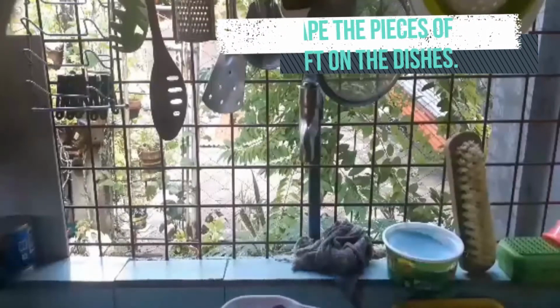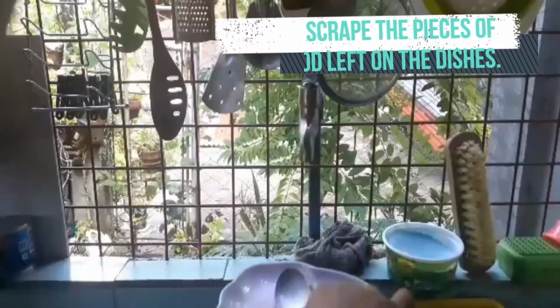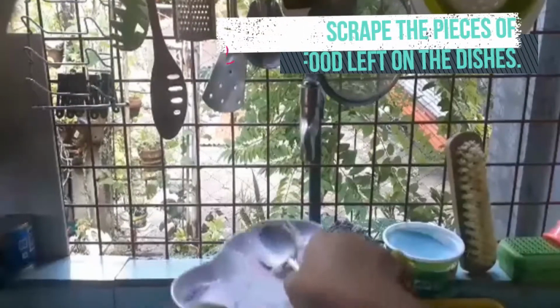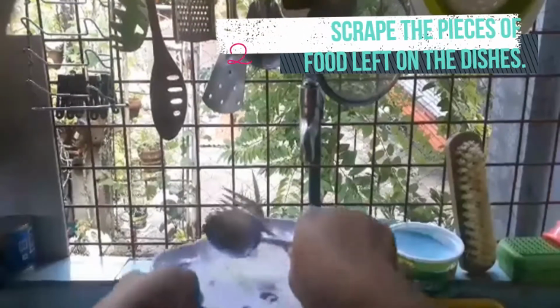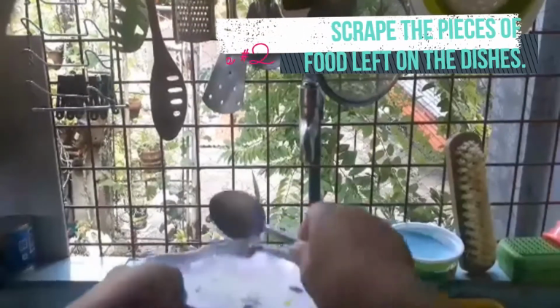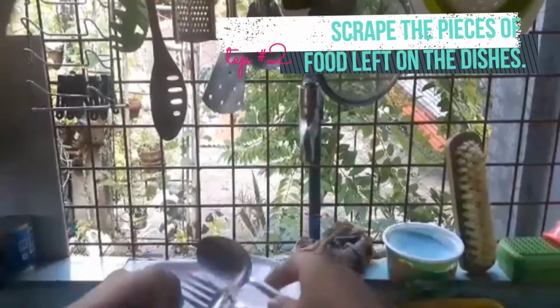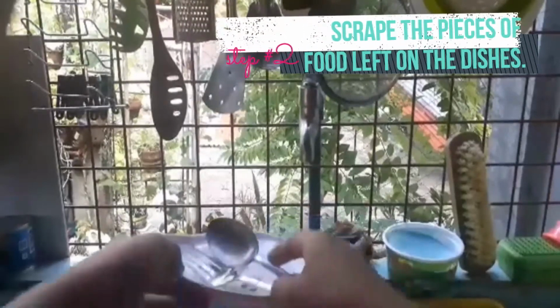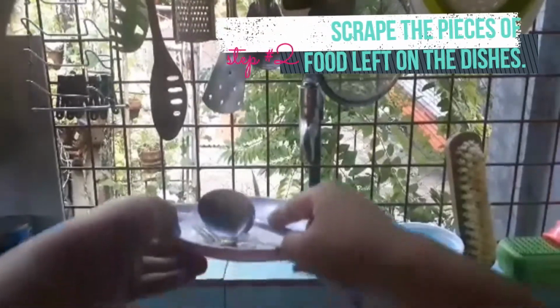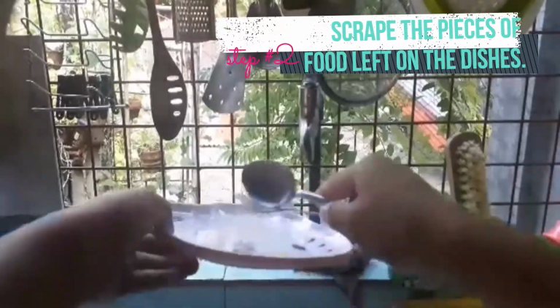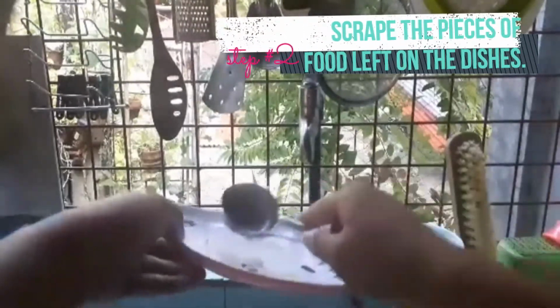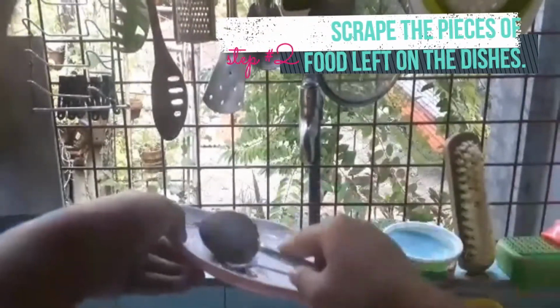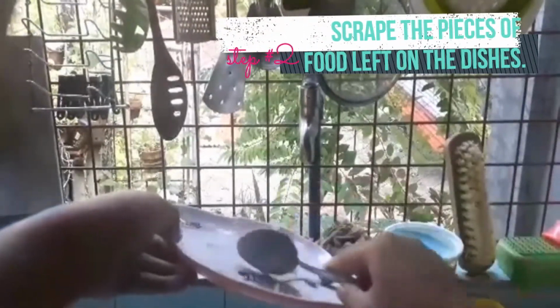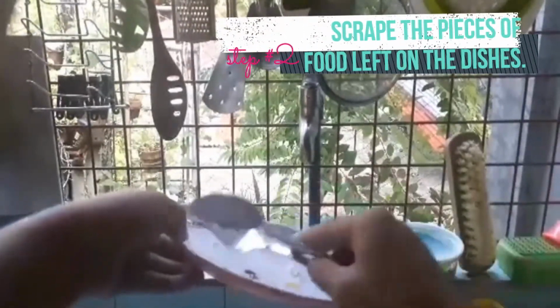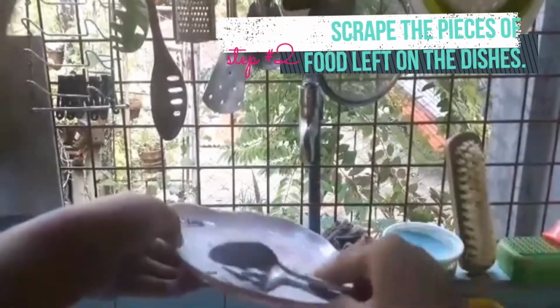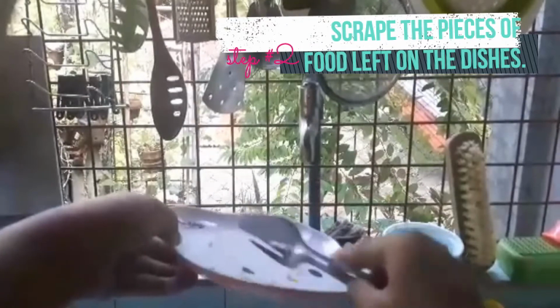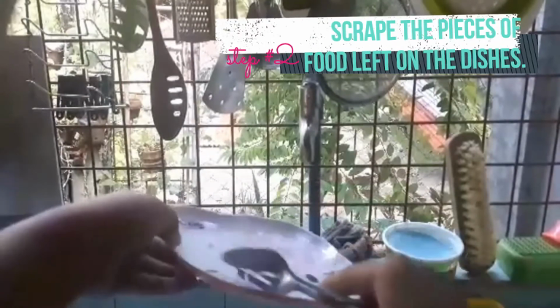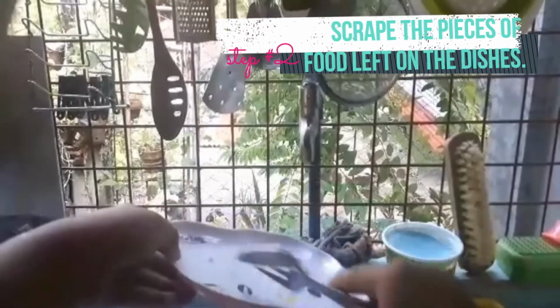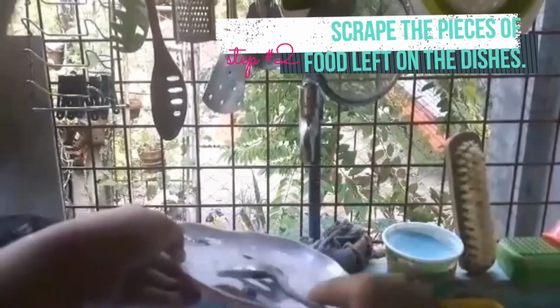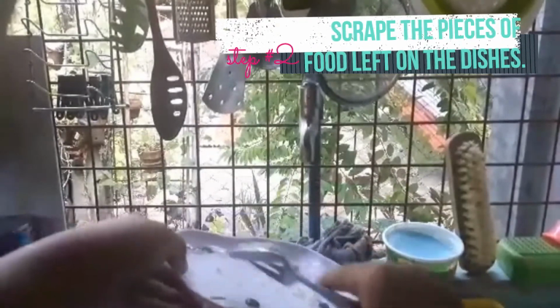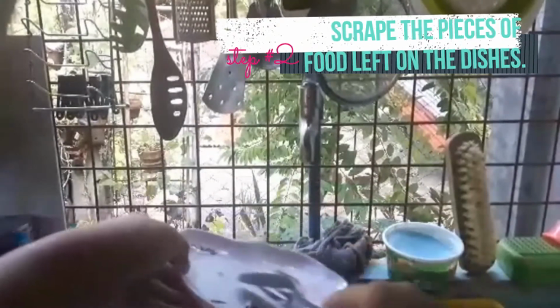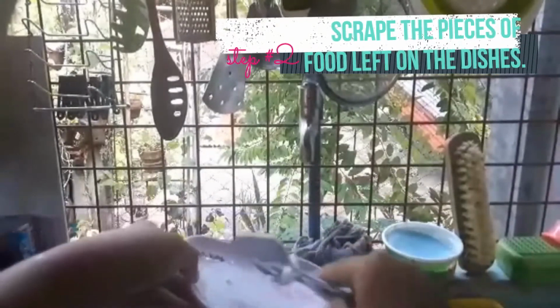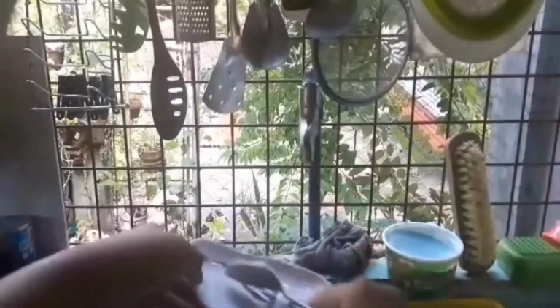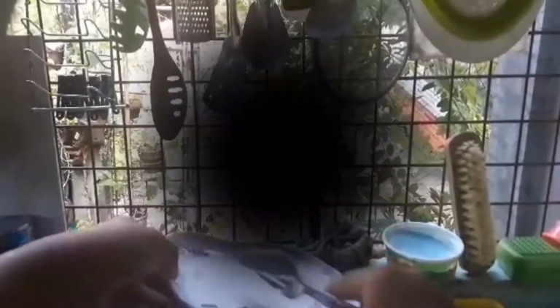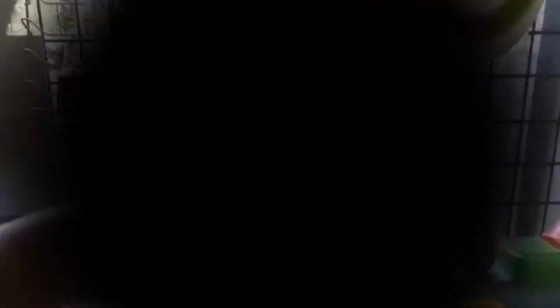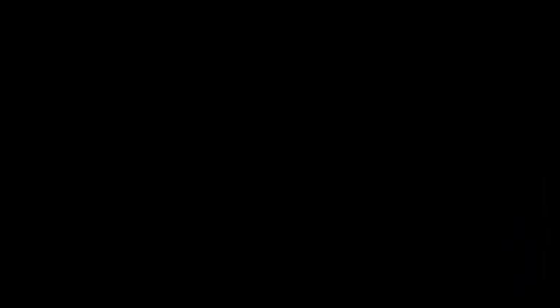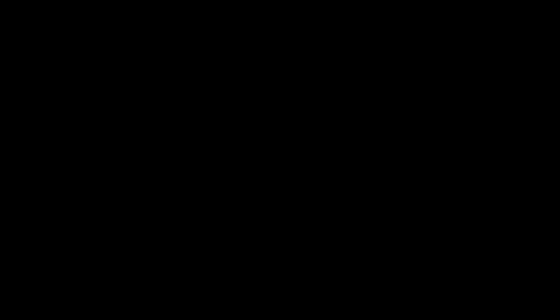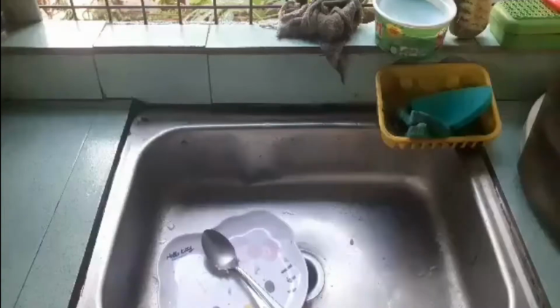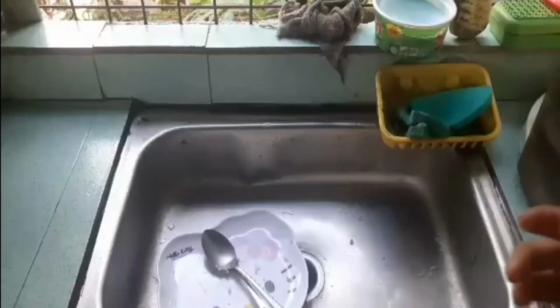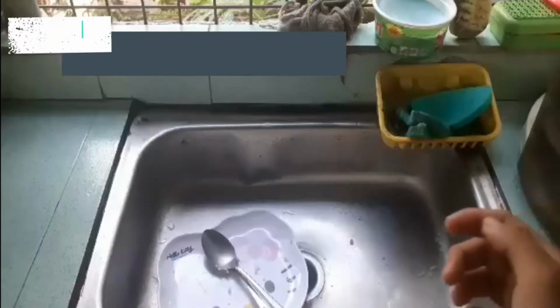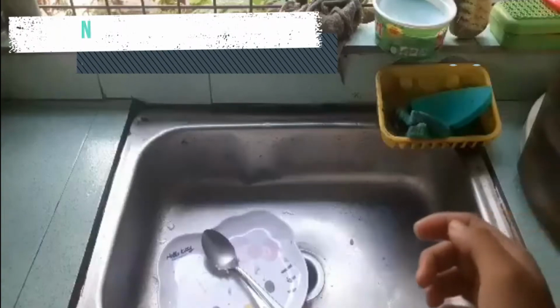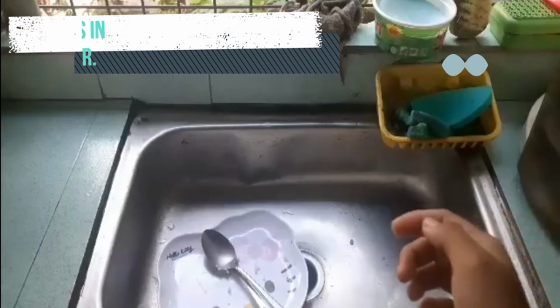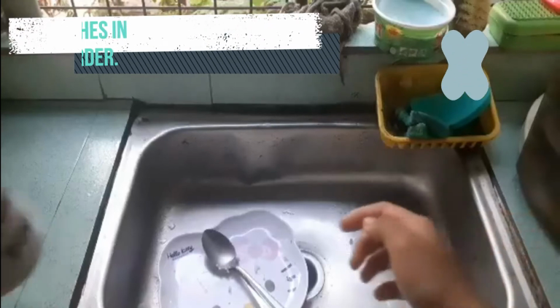Scrape all large pieces of food off the dishes and place them in a compost bin or garbage can. Stack the dishes in the proper order.